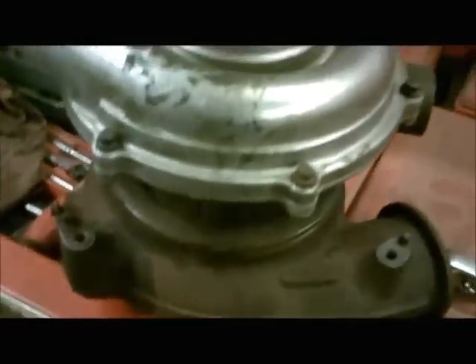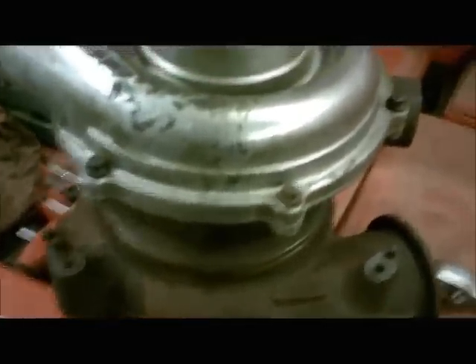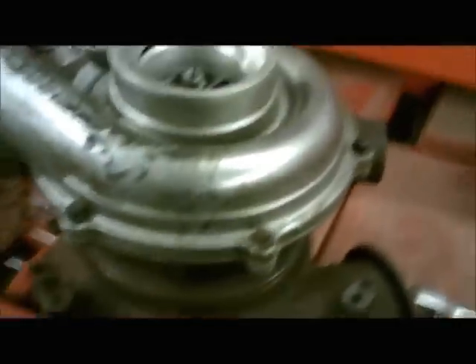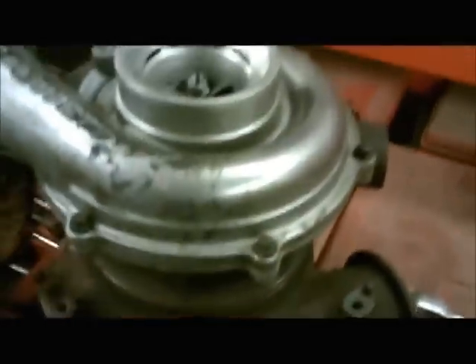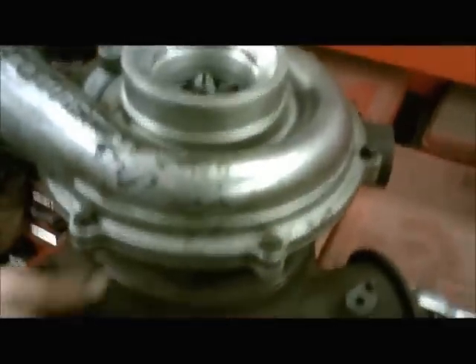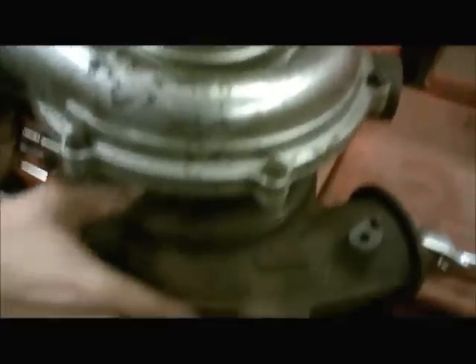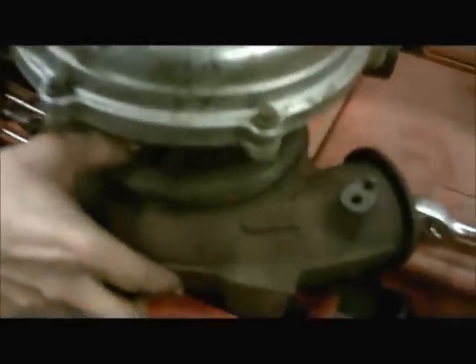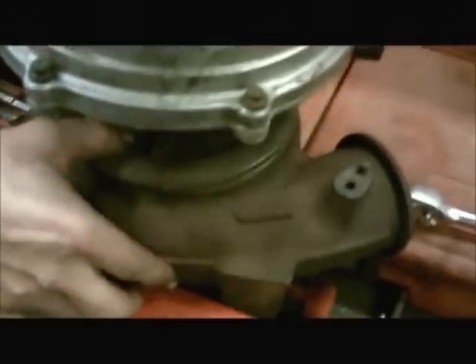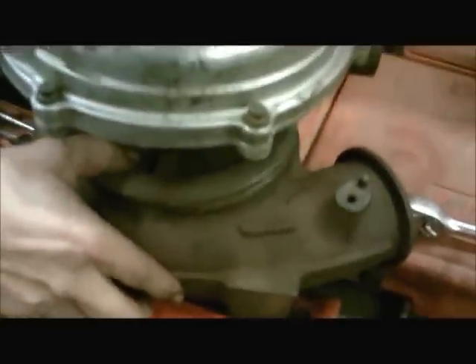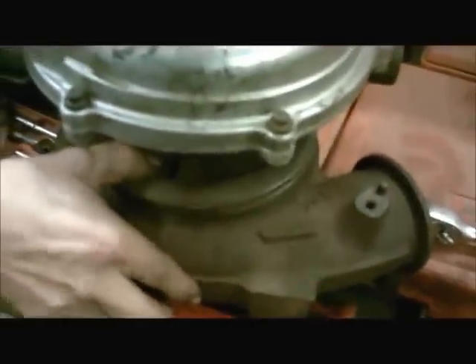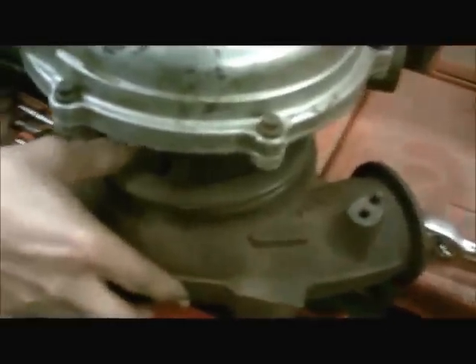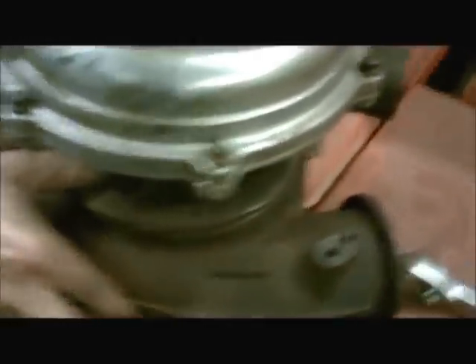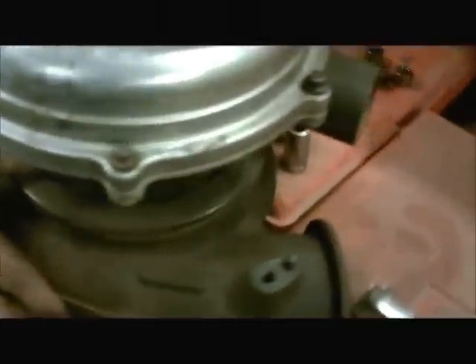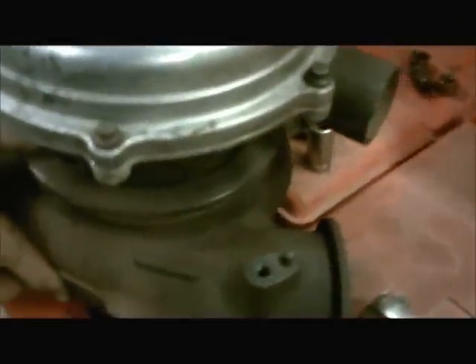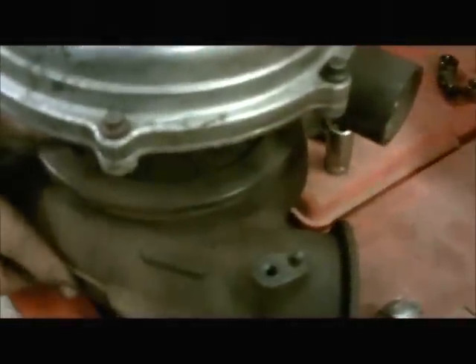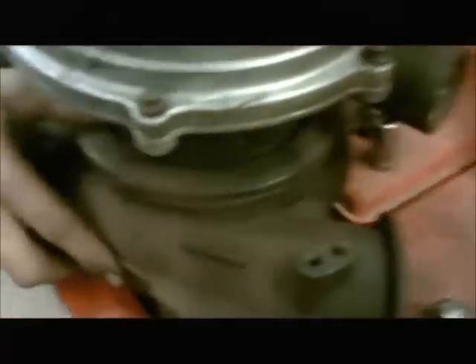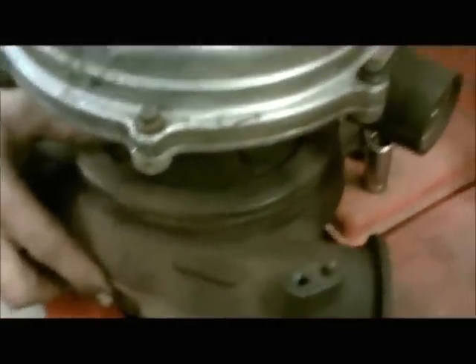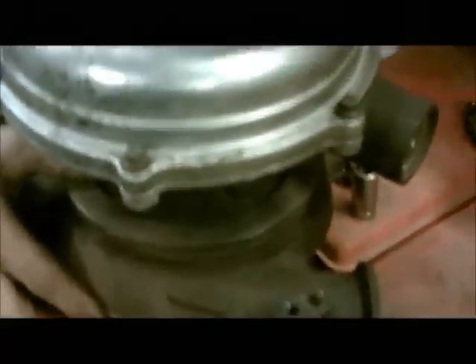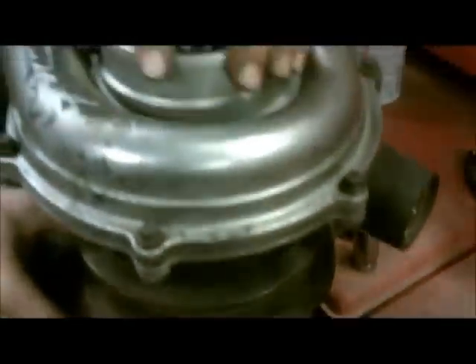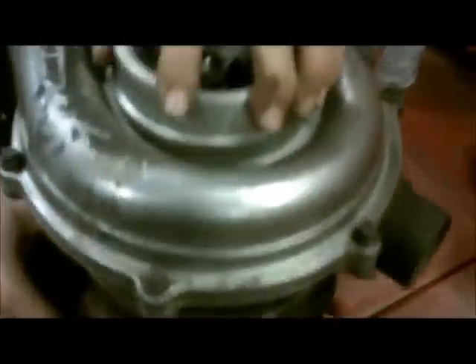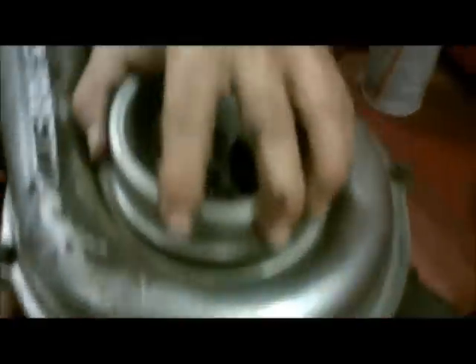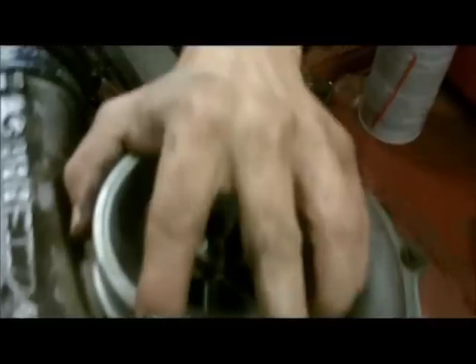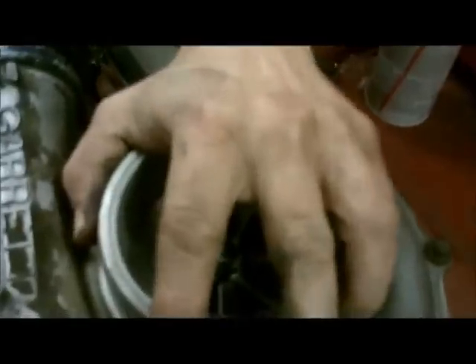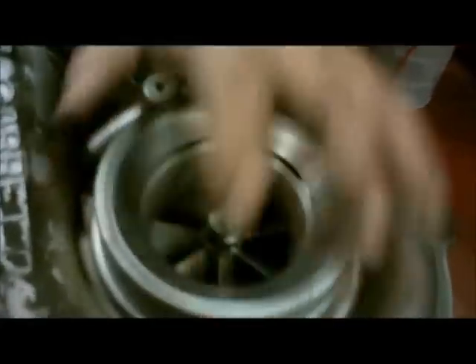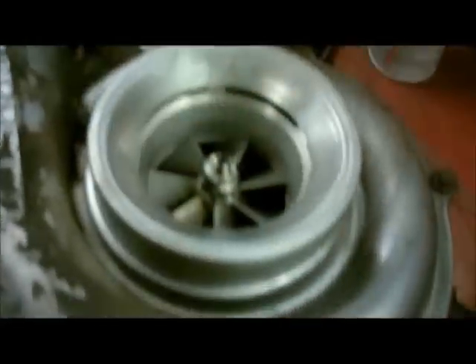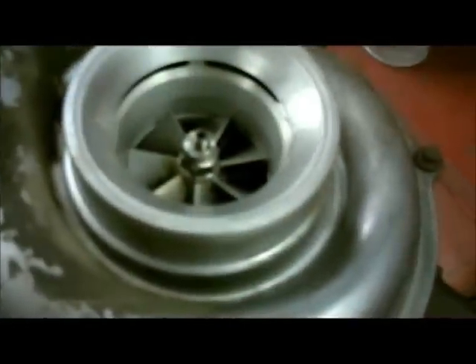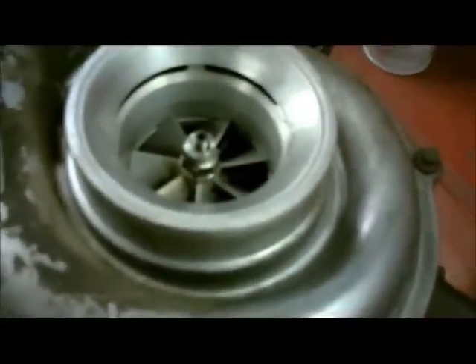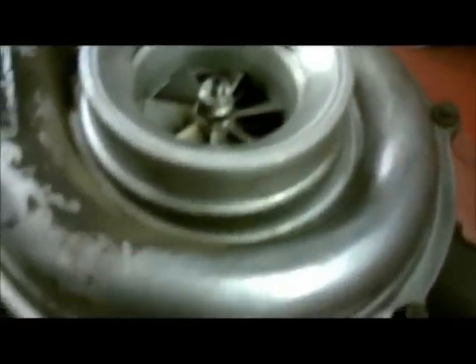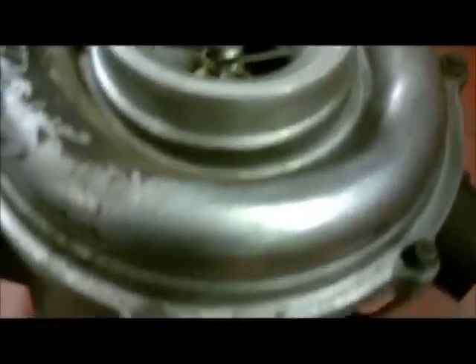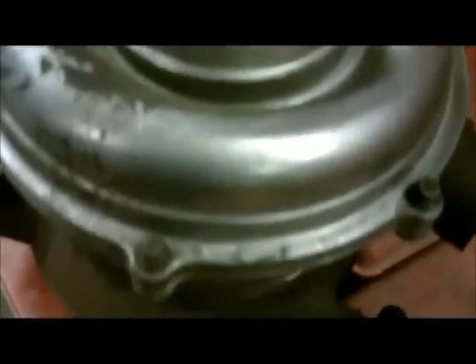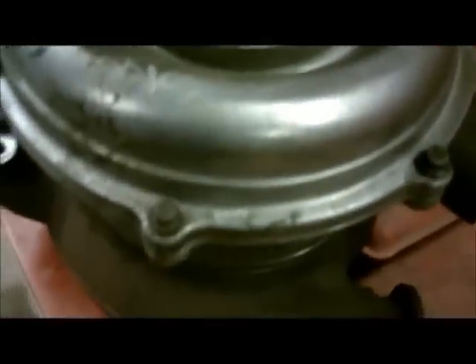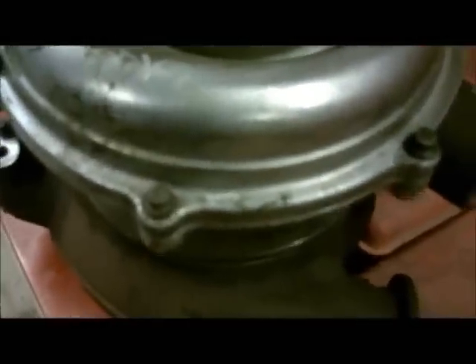There's a big old turbo all put together, about ready to go in the truck. It just kind of falls right in.